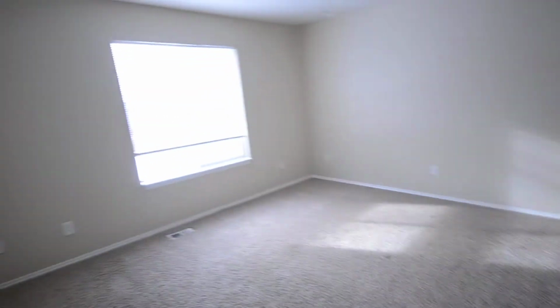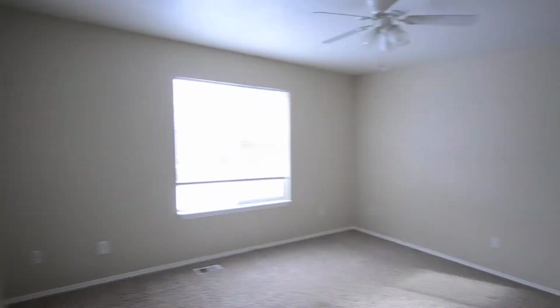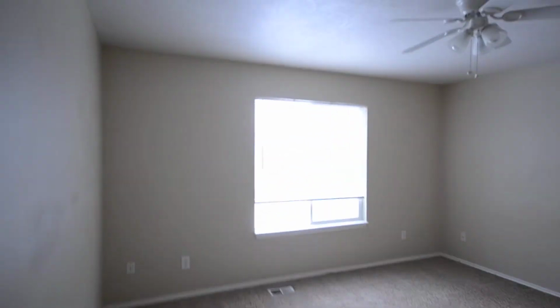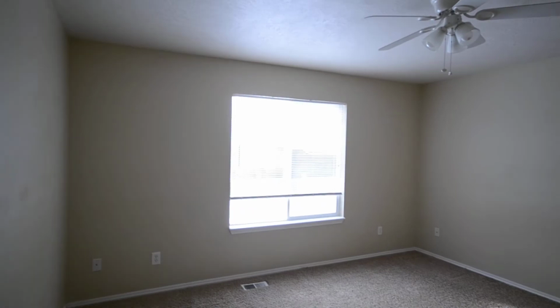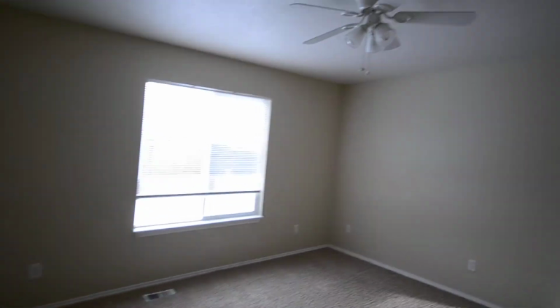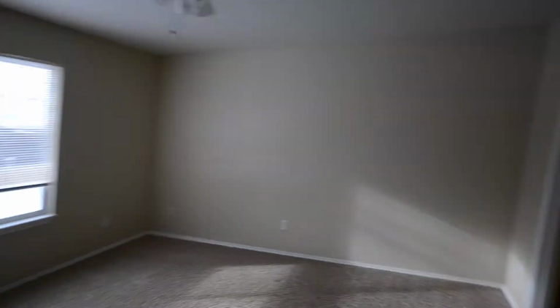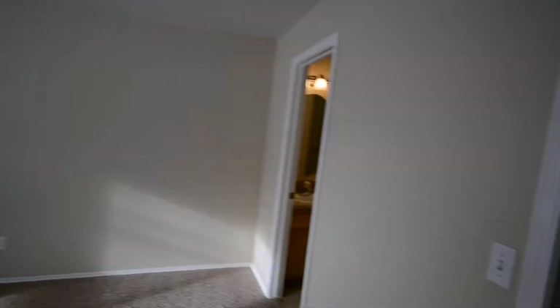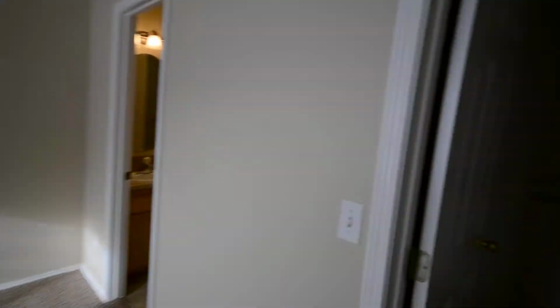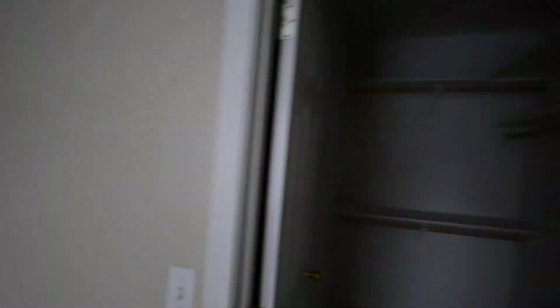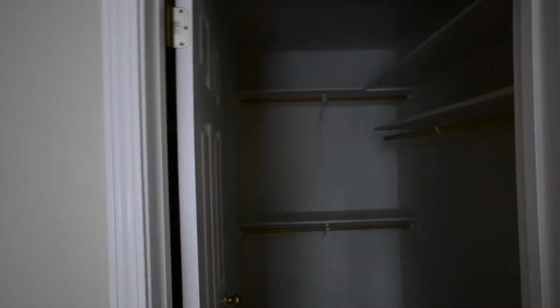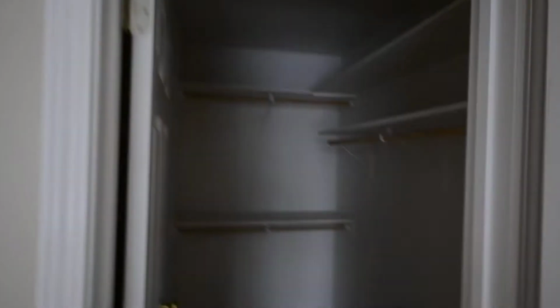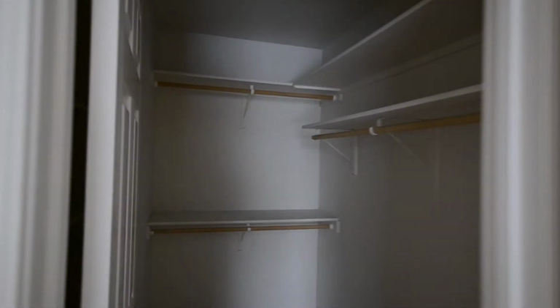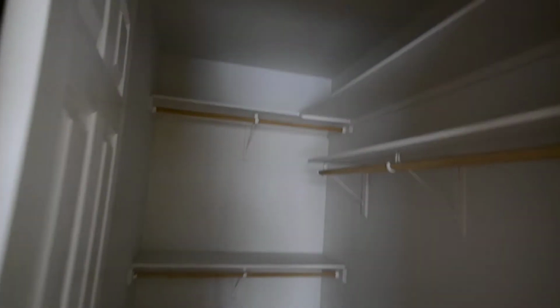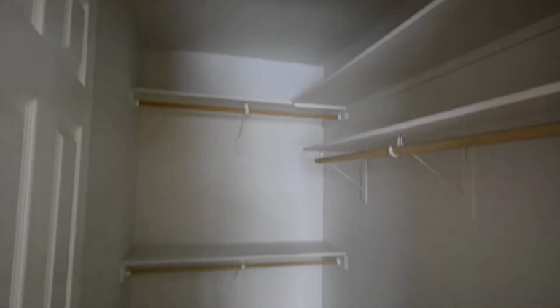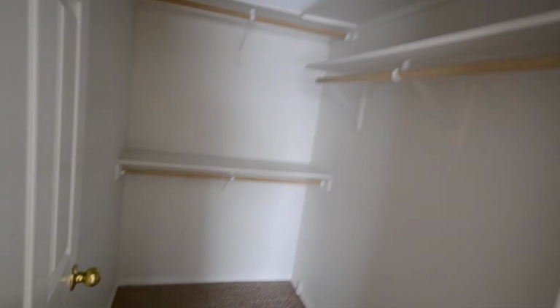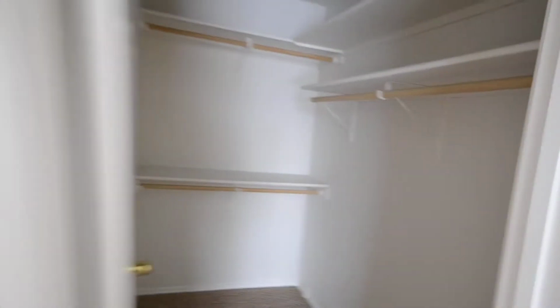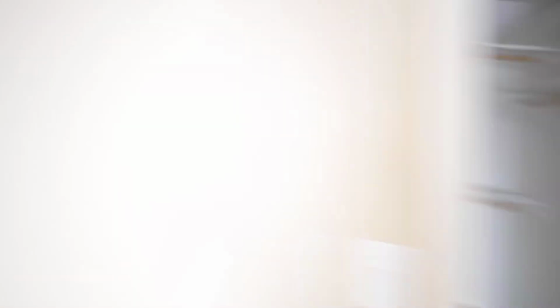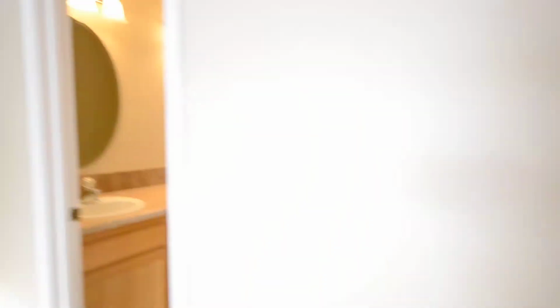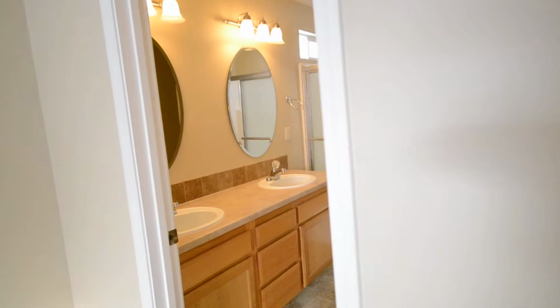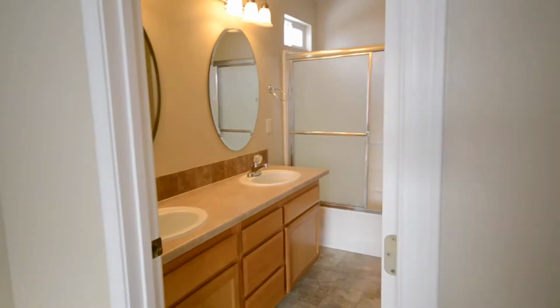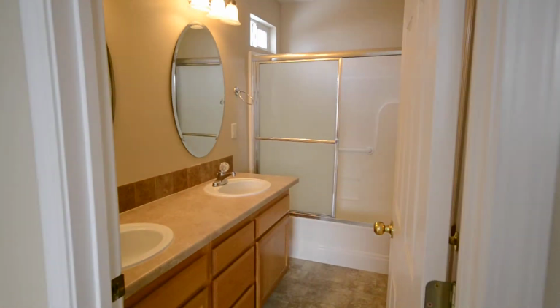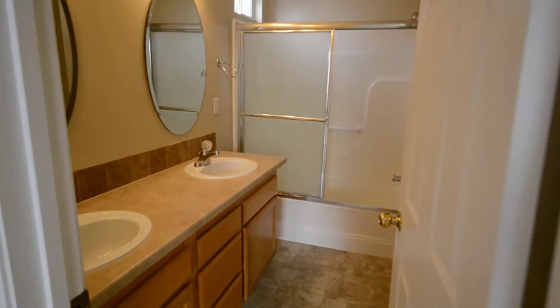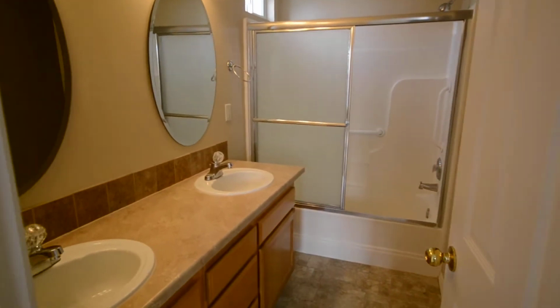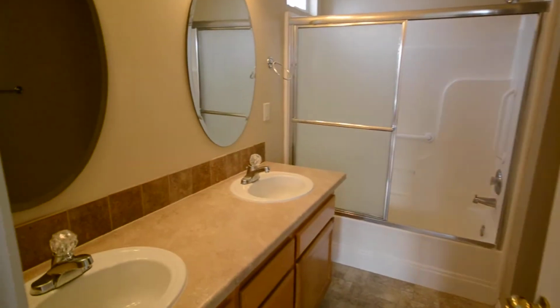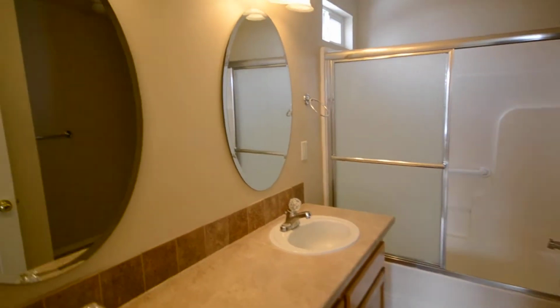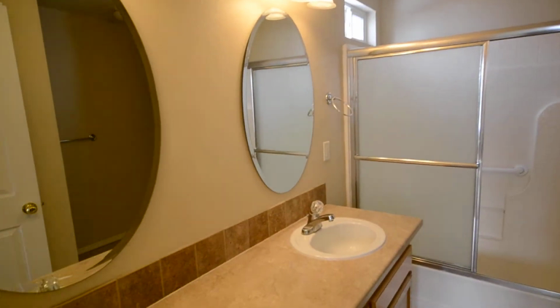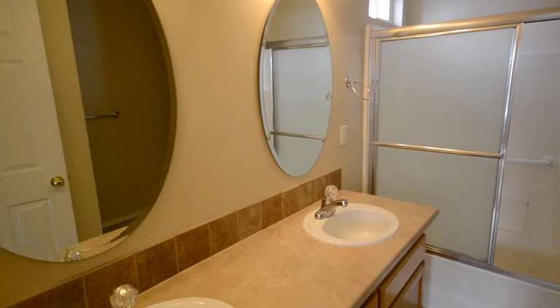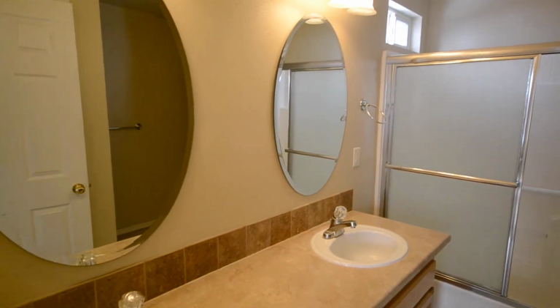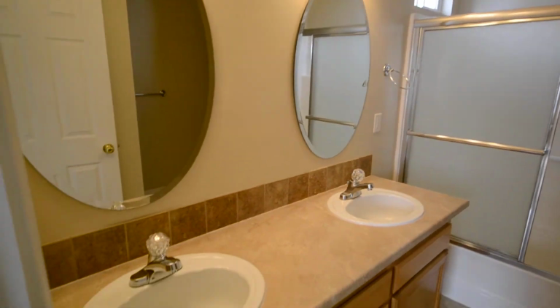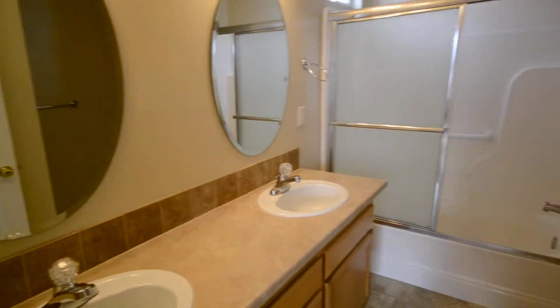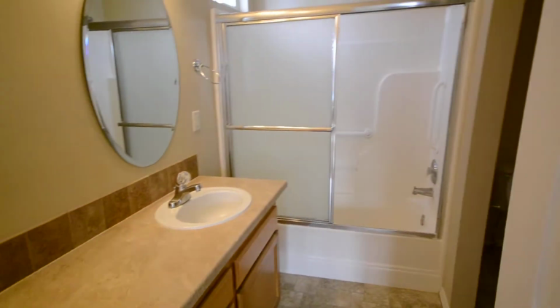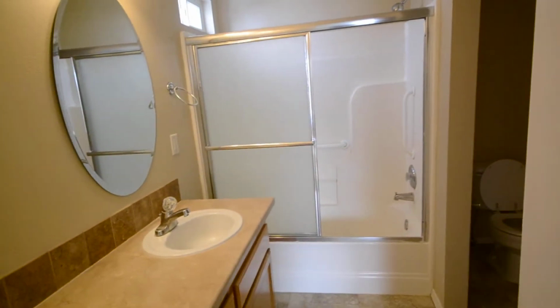A larger master with the ceiling fan. Nice walk-in closet here. Double vanity master bath.